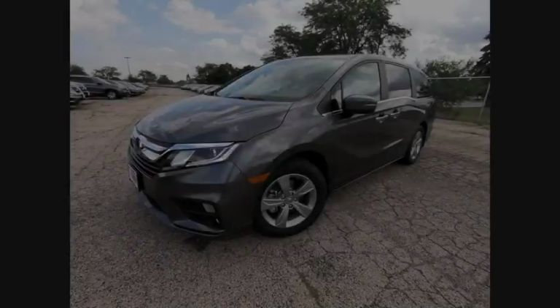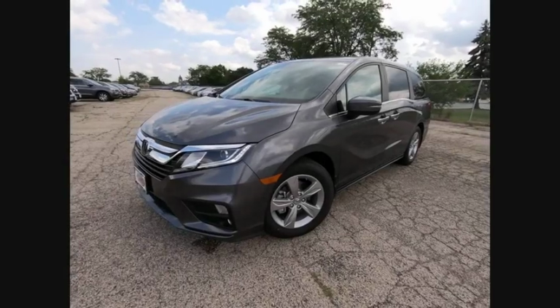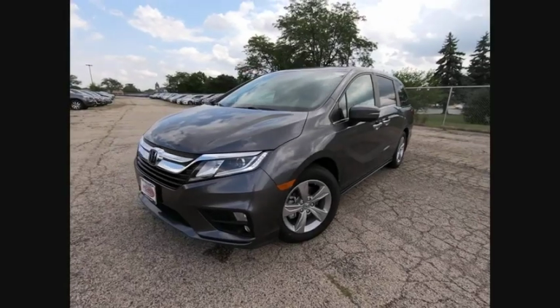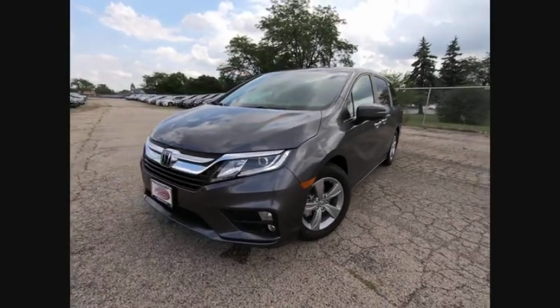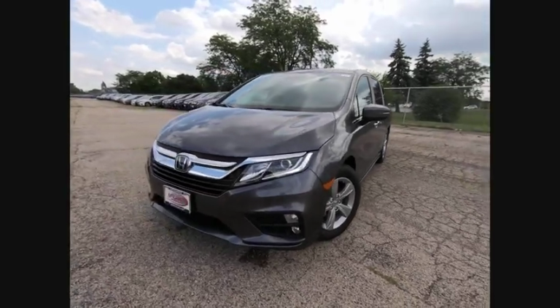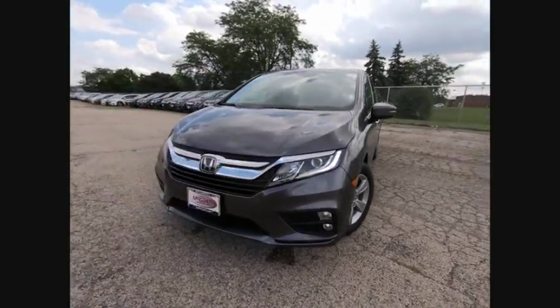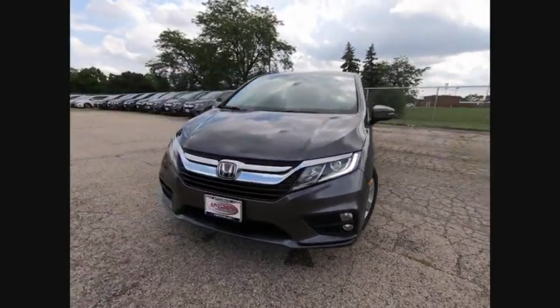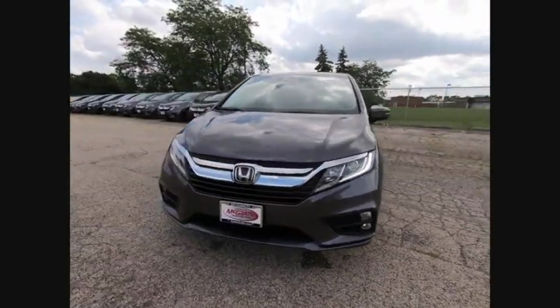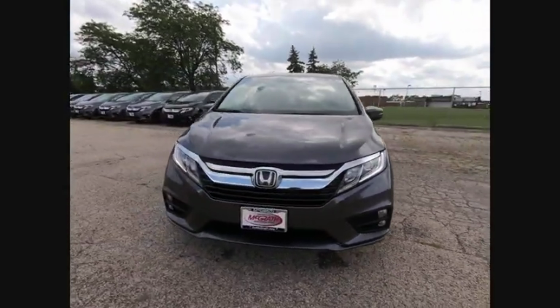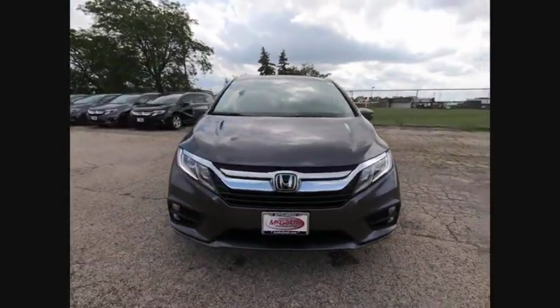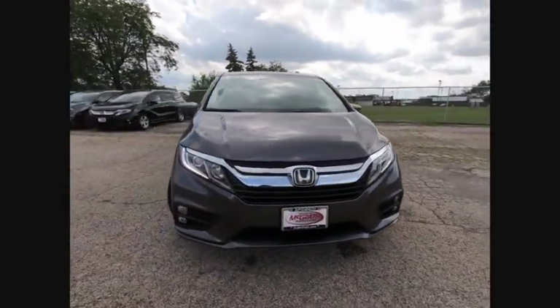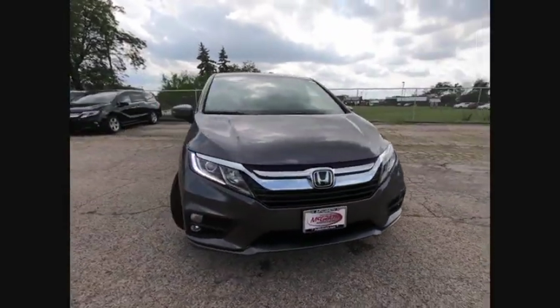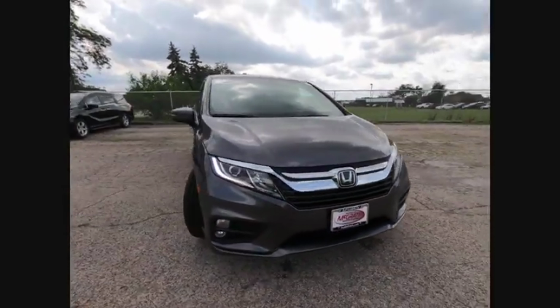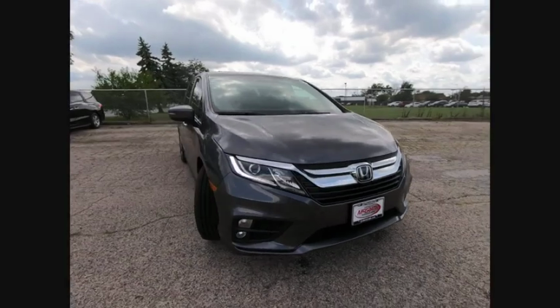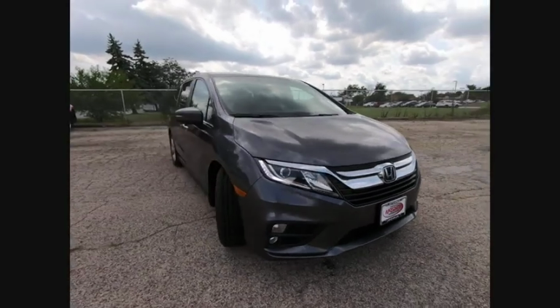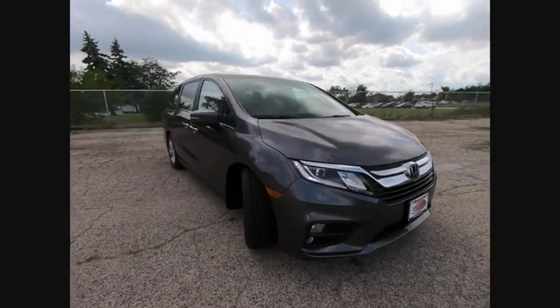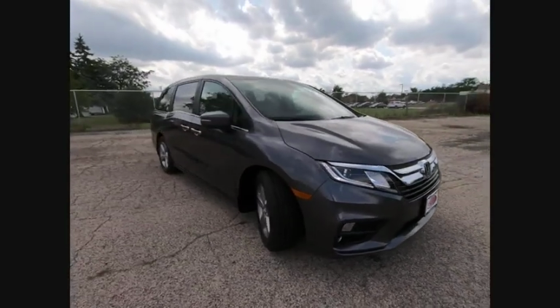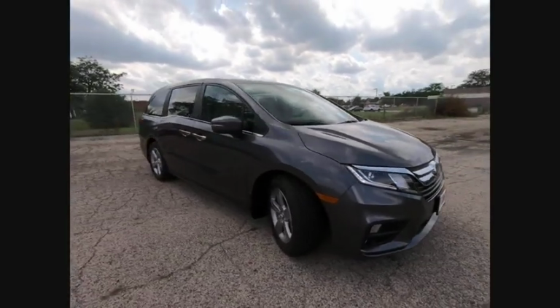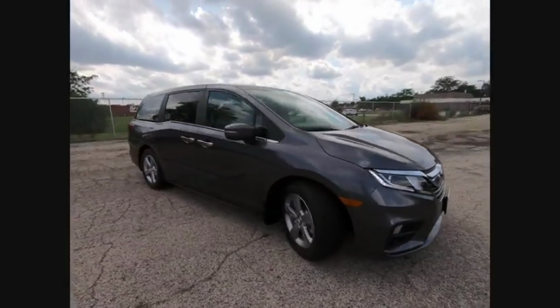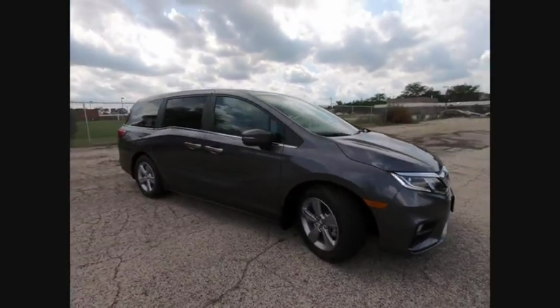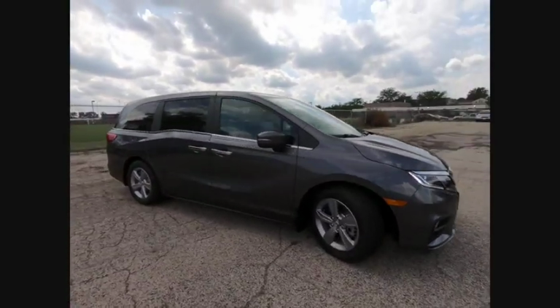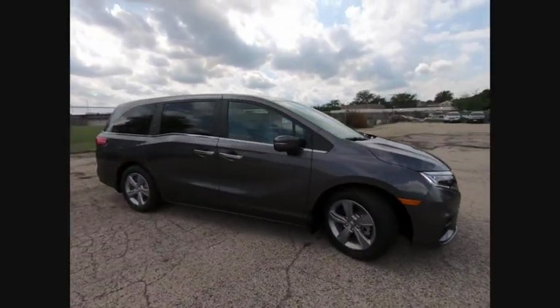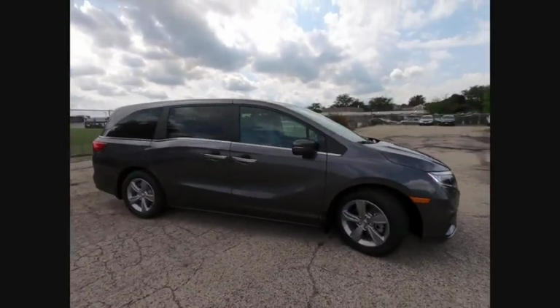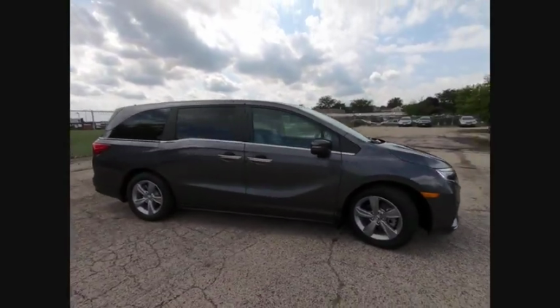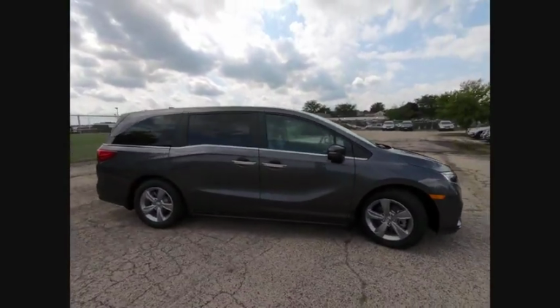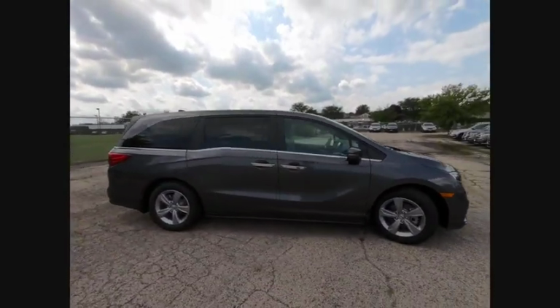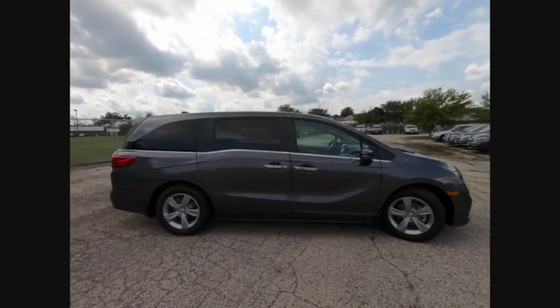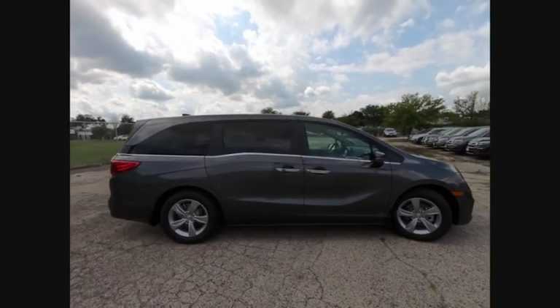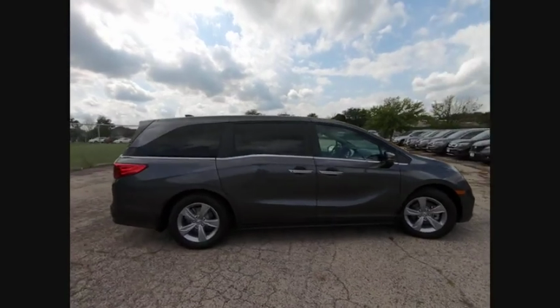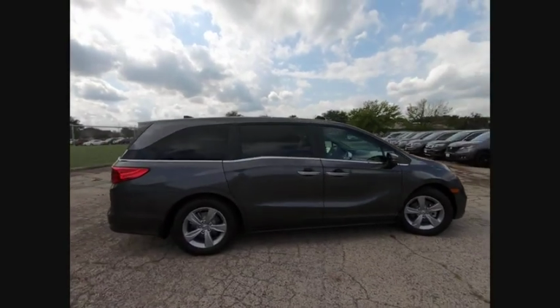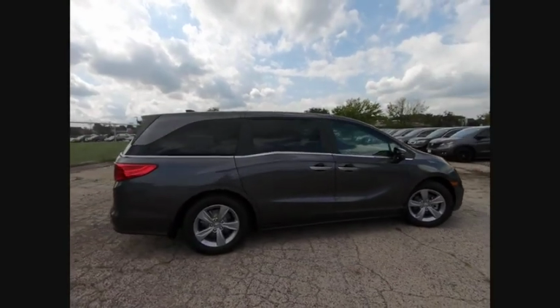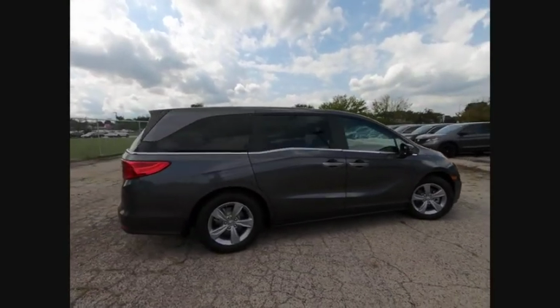Take a ride in the 2019 Odyssey. The Honda Odyssey is a showcase of distinguished style, captivating technology, and advanced safety features. A must for all families.